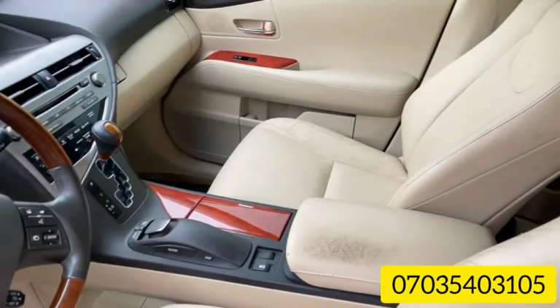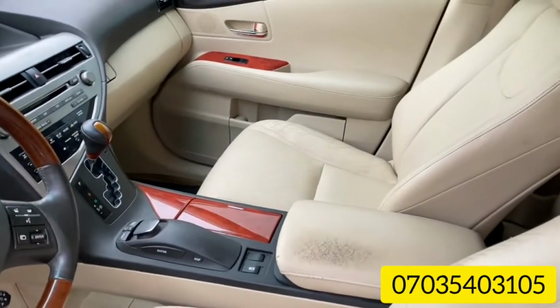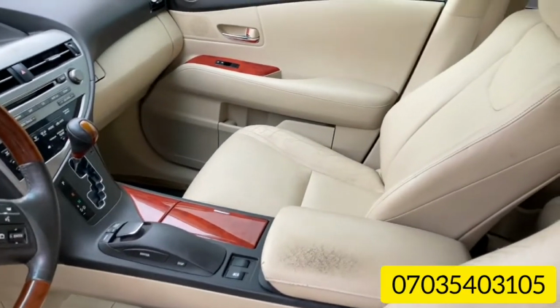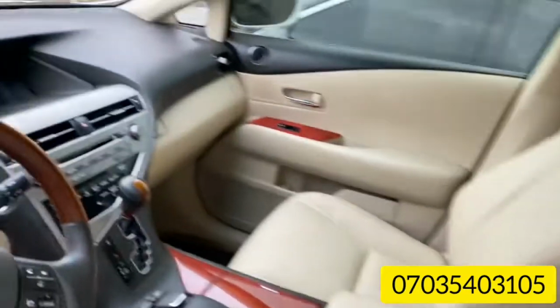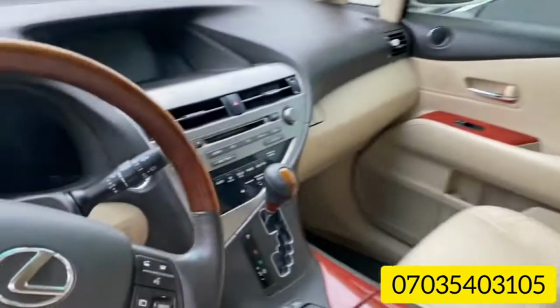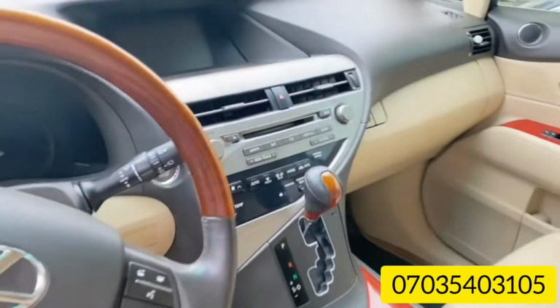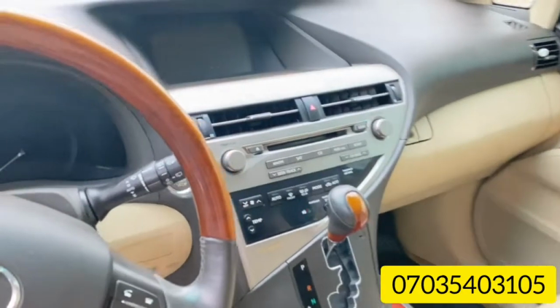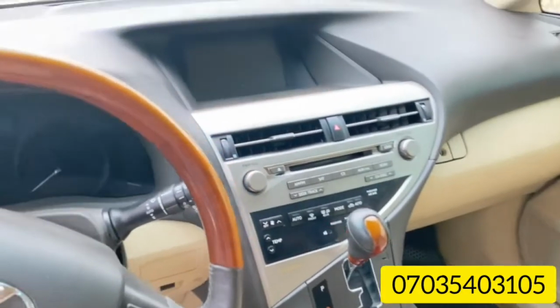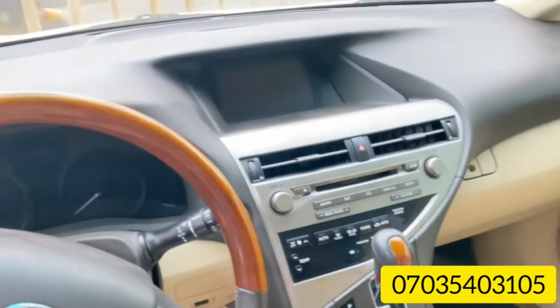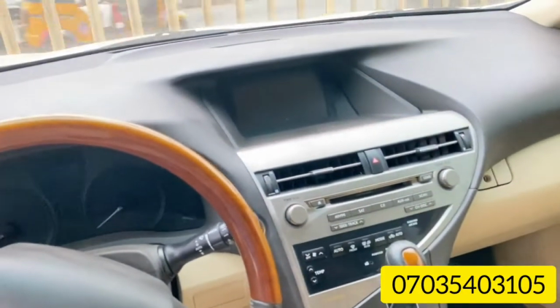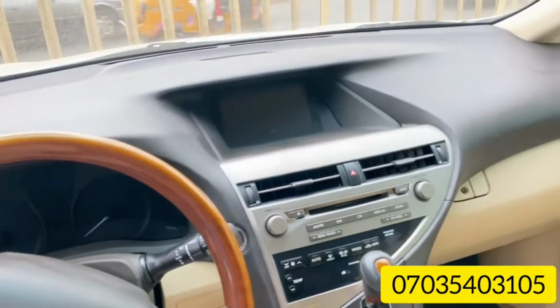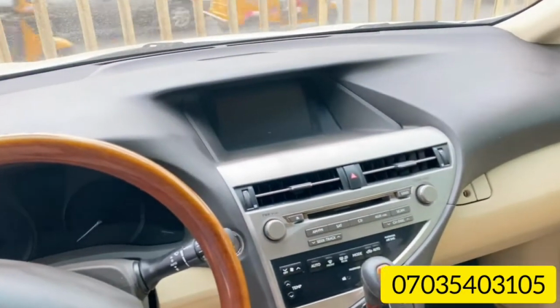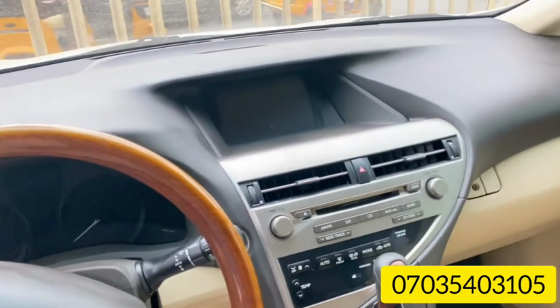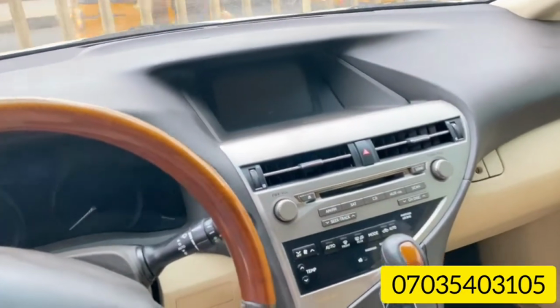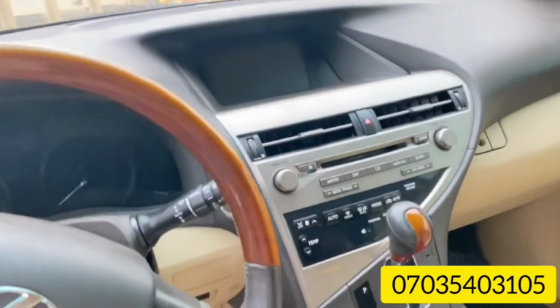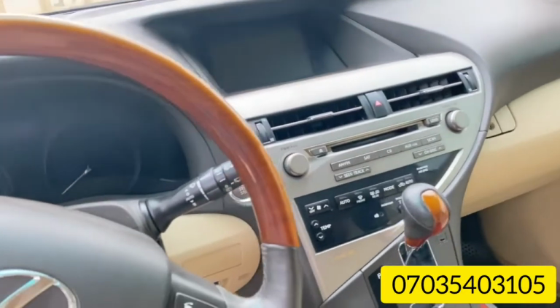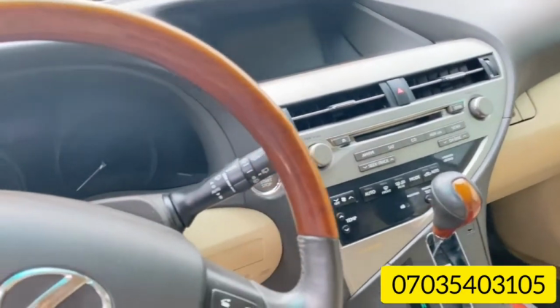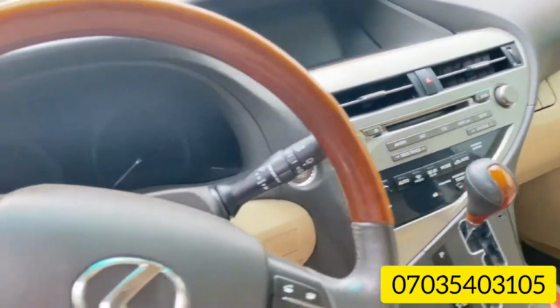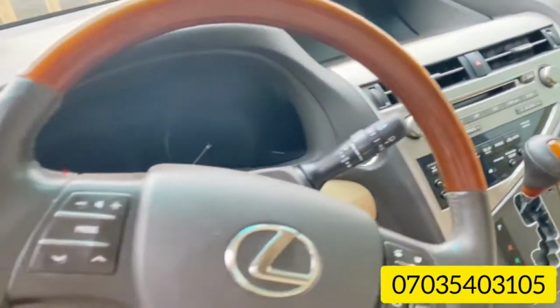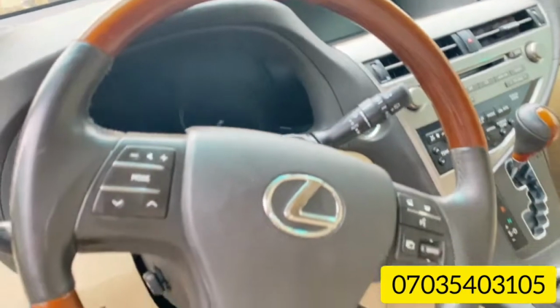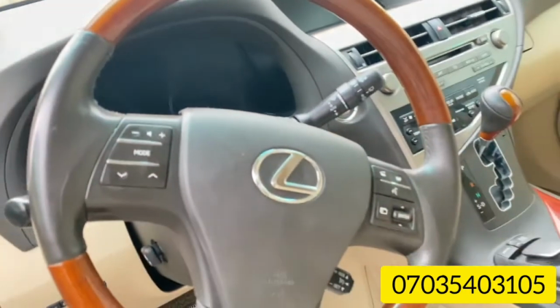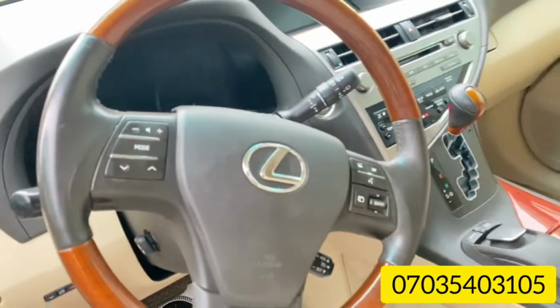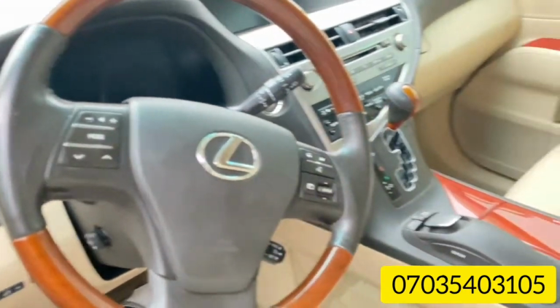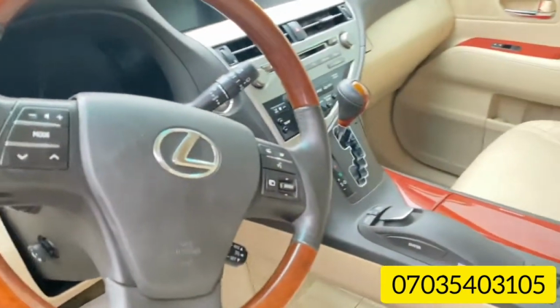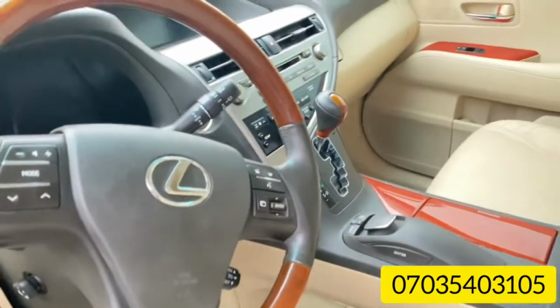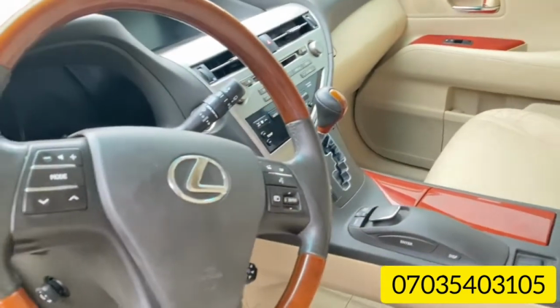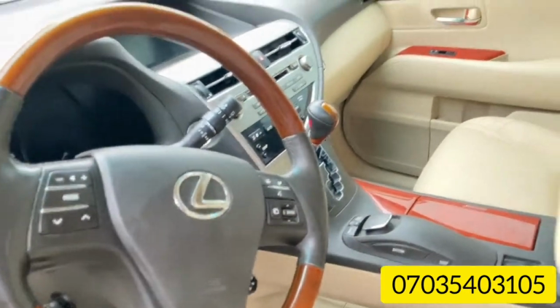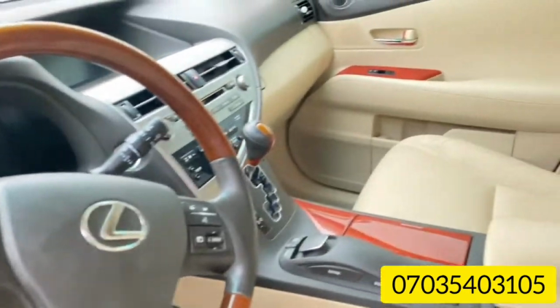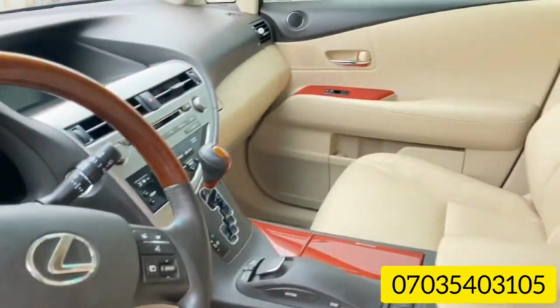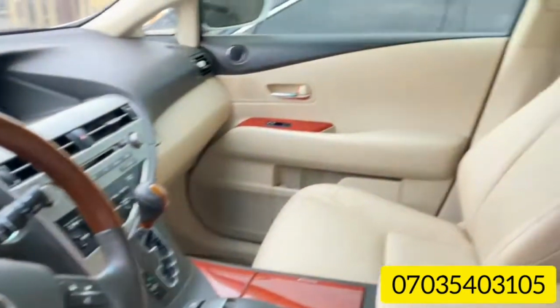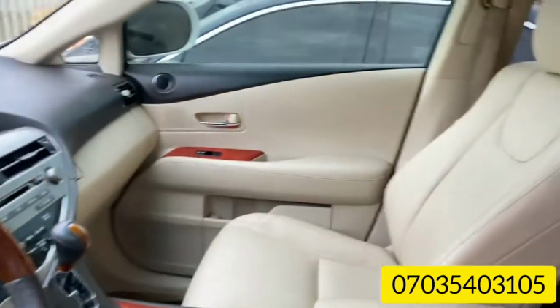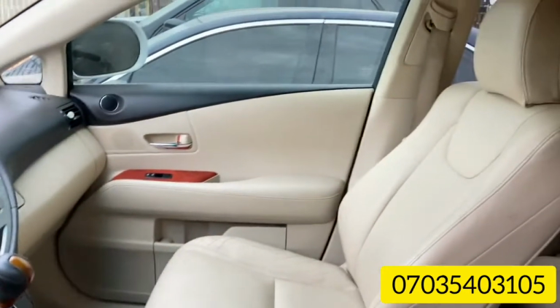You can see the interior very well — this is the dashboard. Very chilling AC, good sound system — everything is awesome with this car.